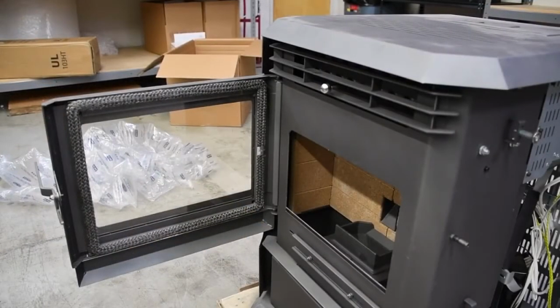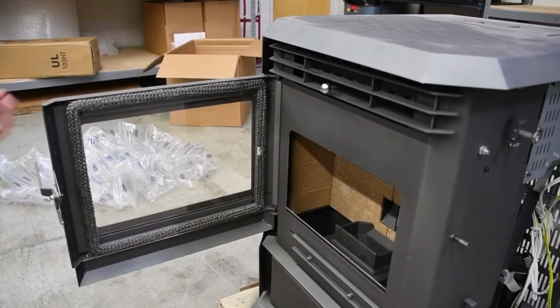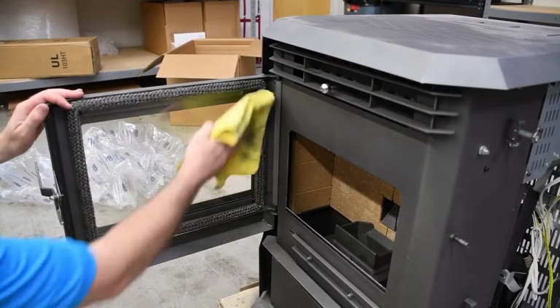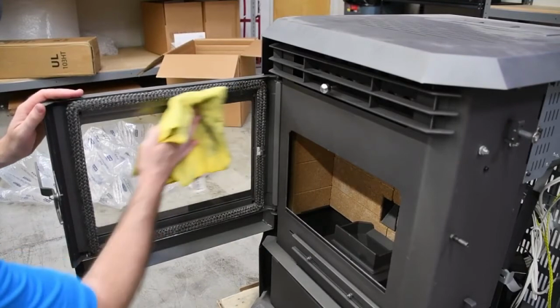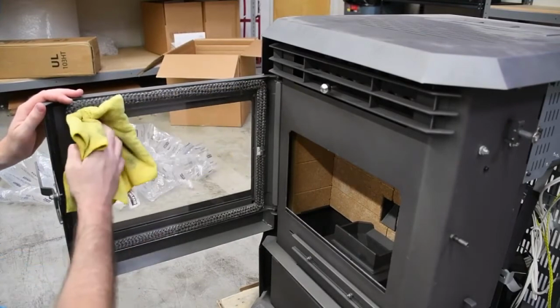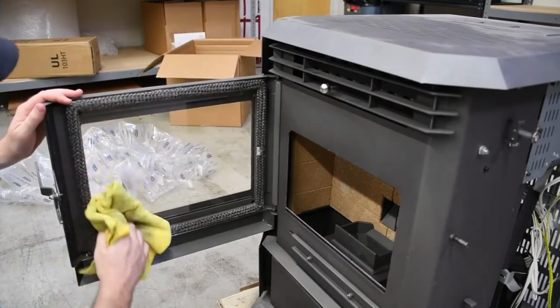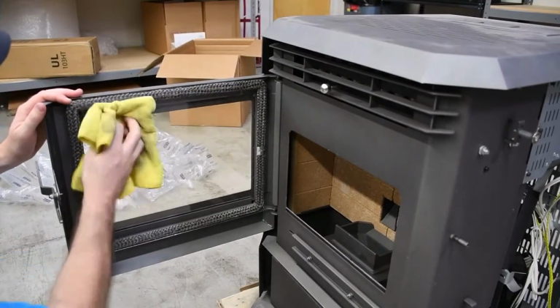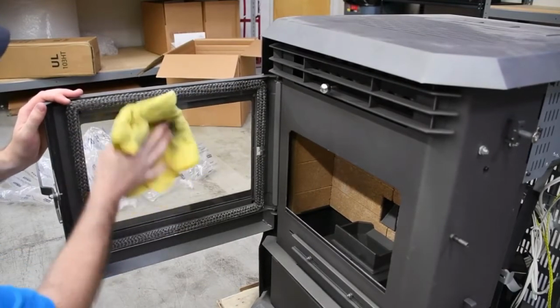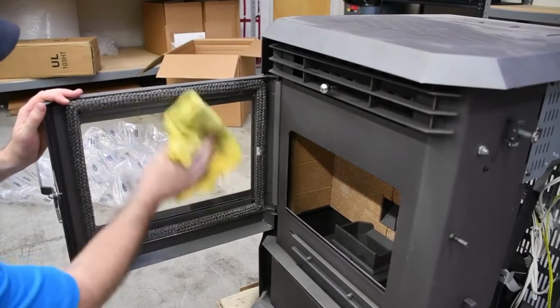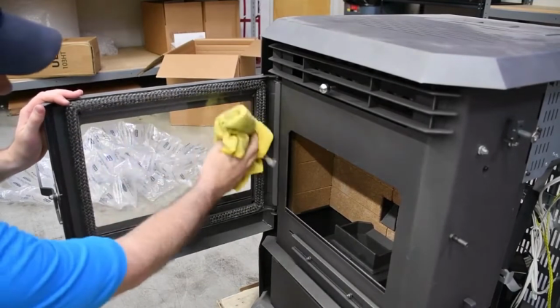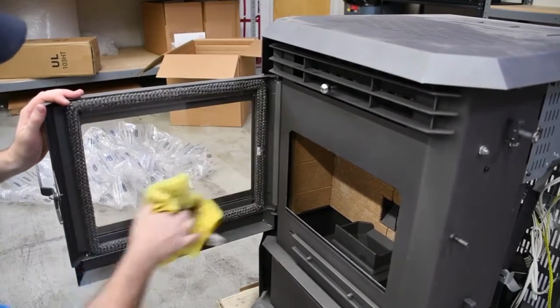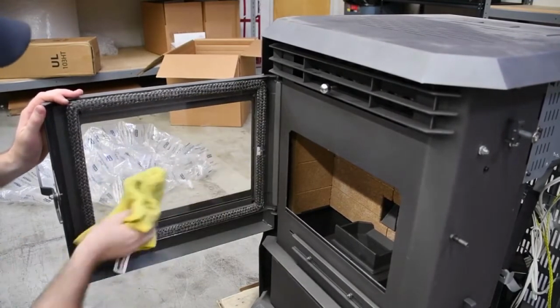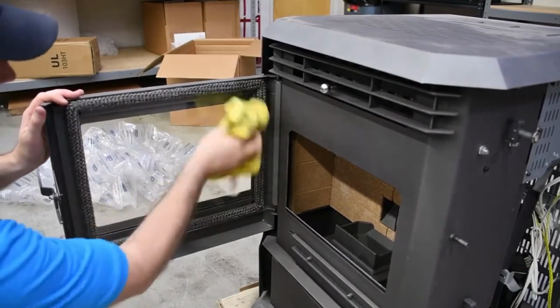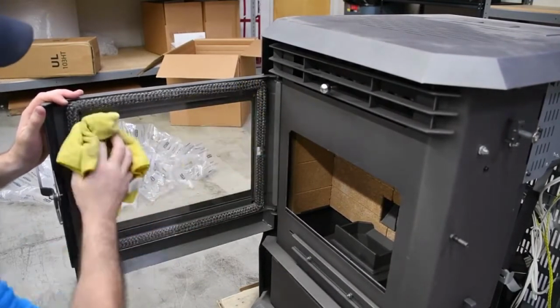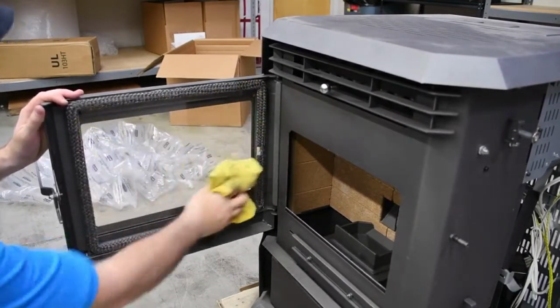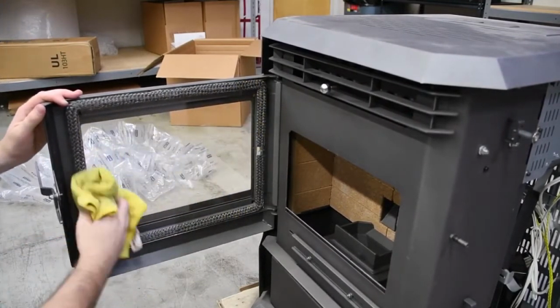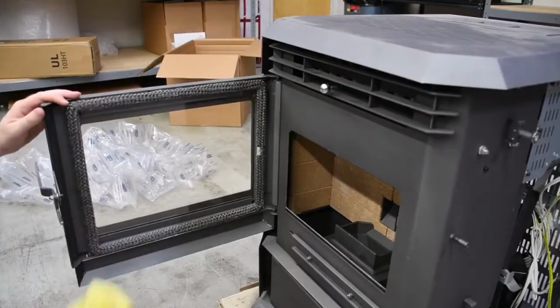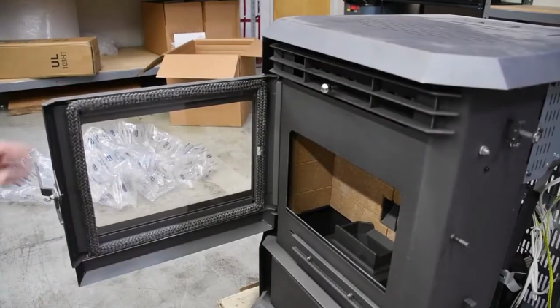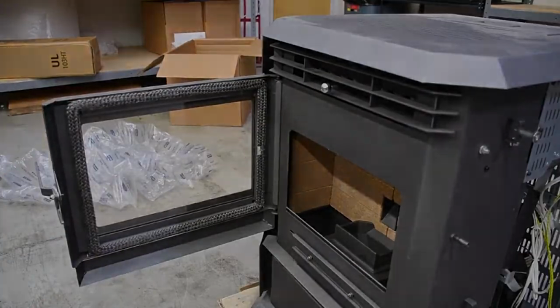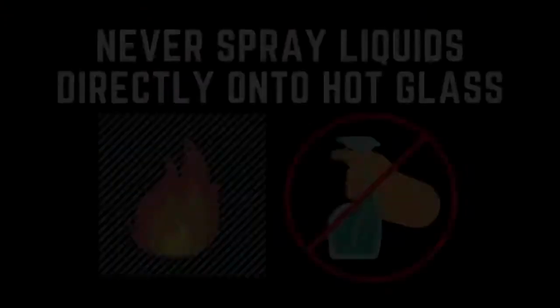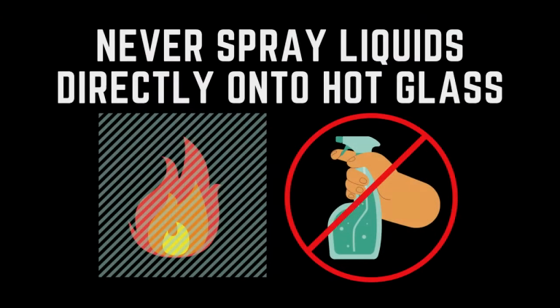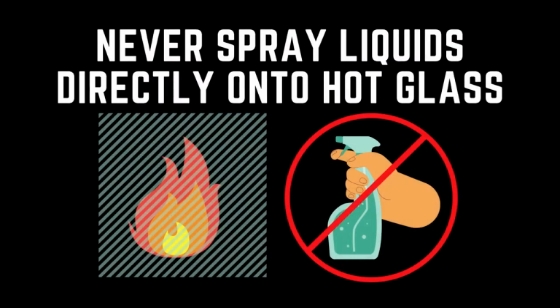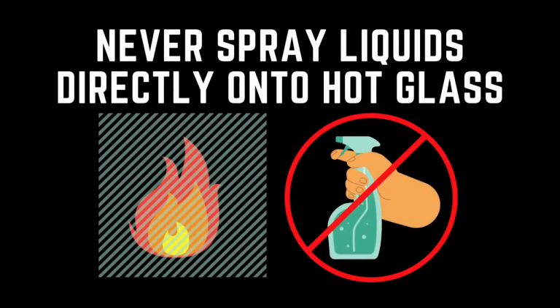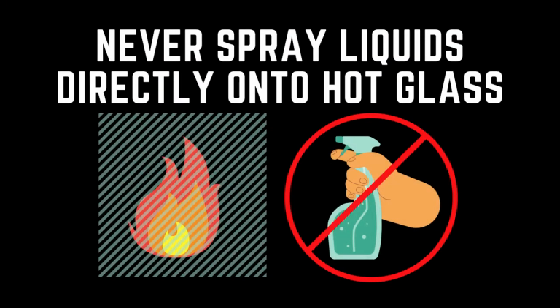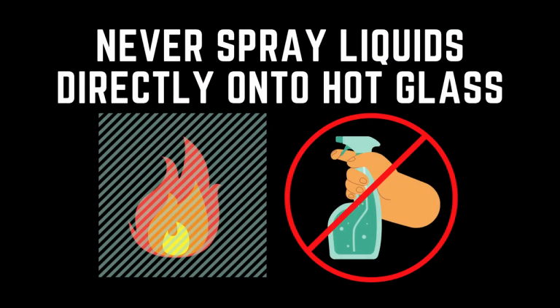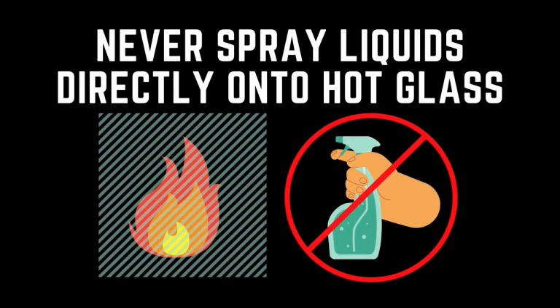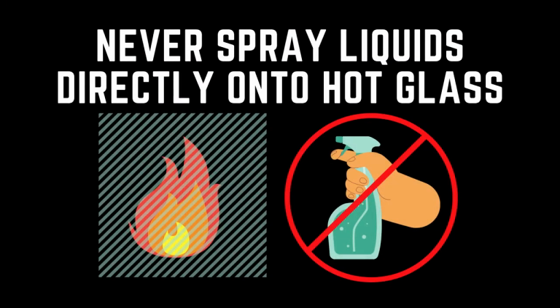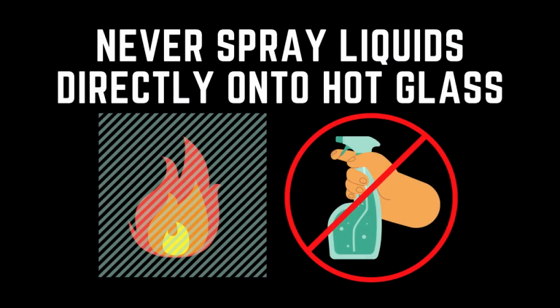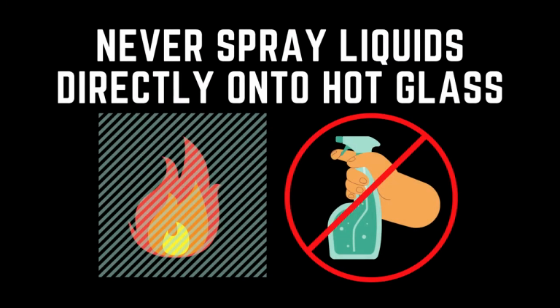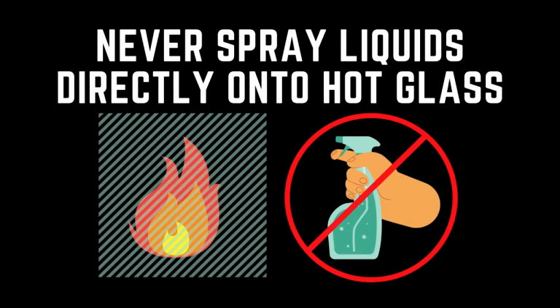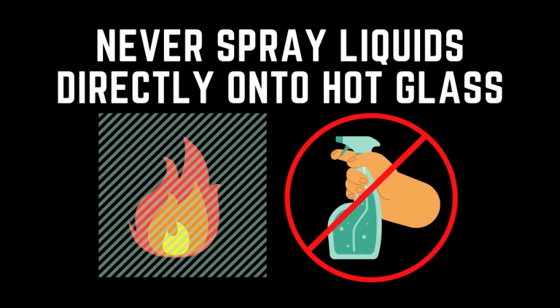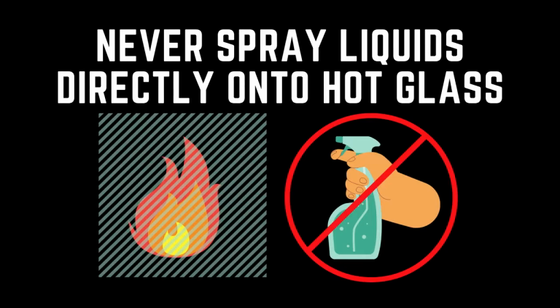You can also take this opportunity to clean the front glass. A vinegar solution or other non-abrasive glass cleaner and a soft cloth should be all you need. The glass should be allowed to cool before cleaning — never spray liquids directly onto hot glass.